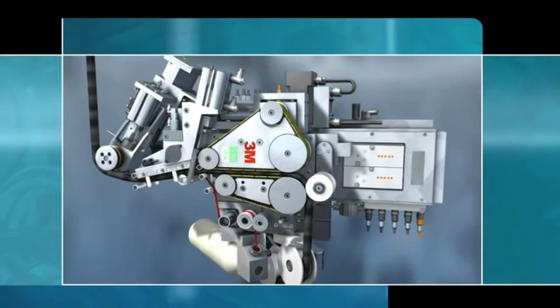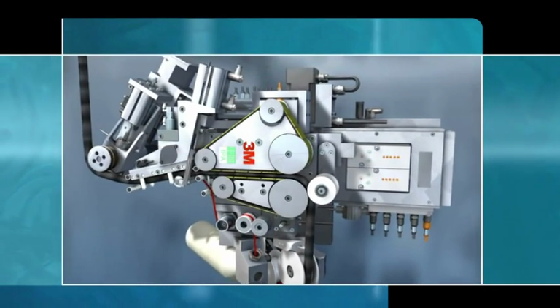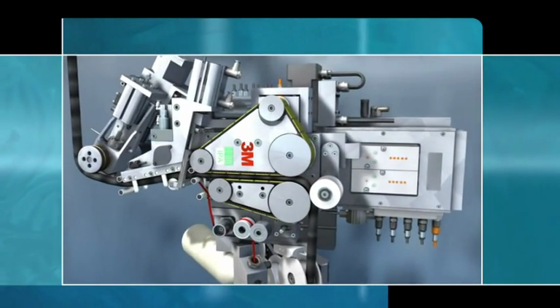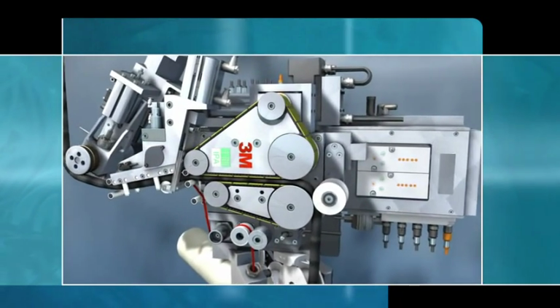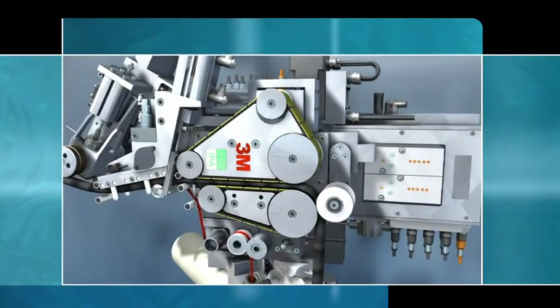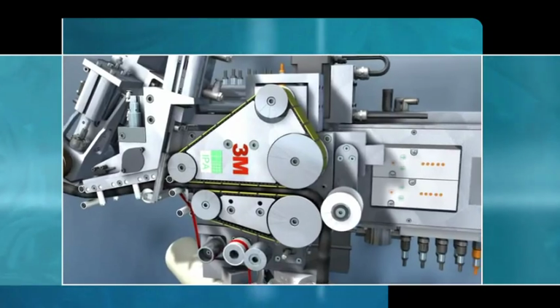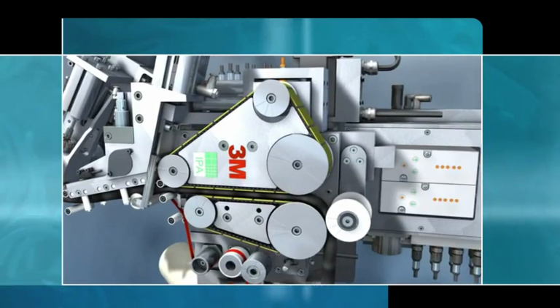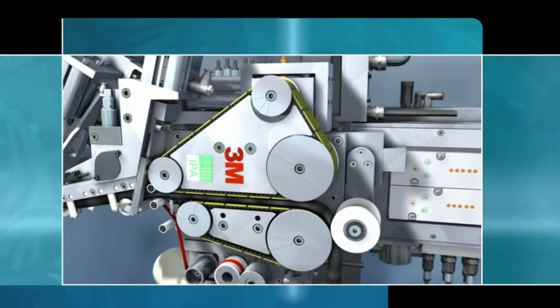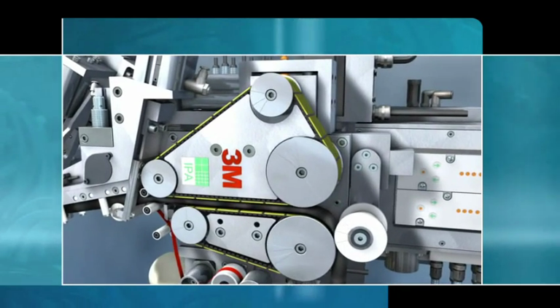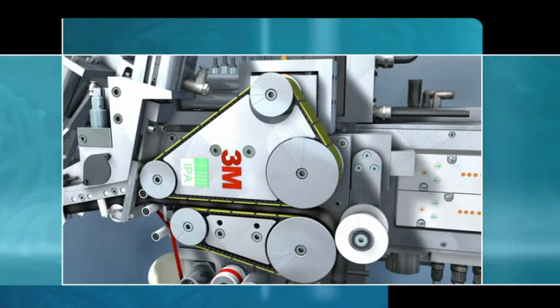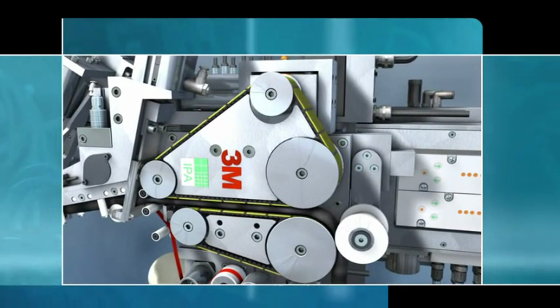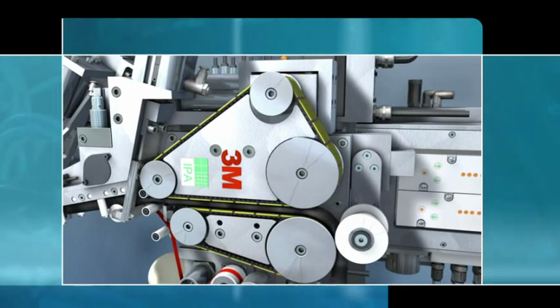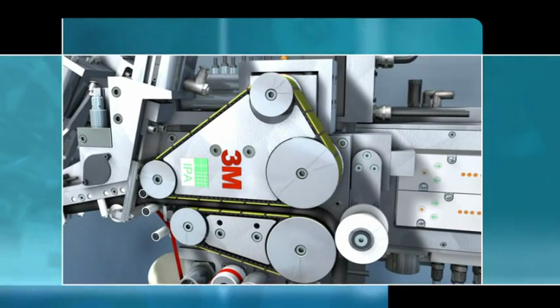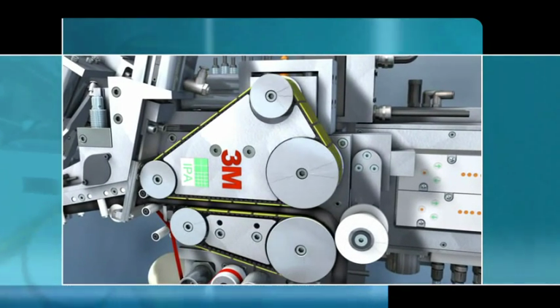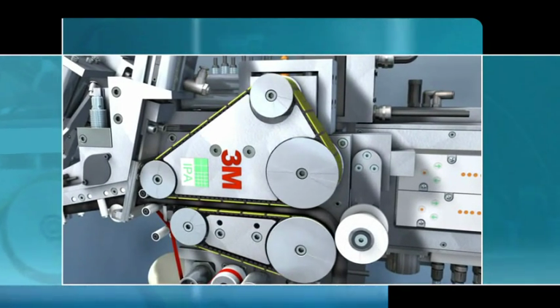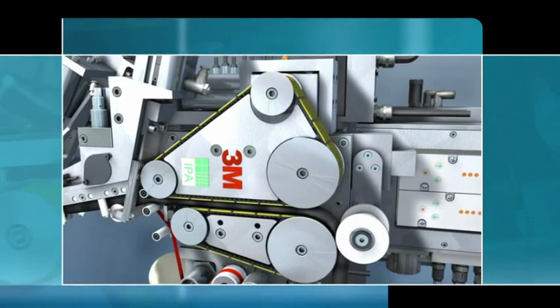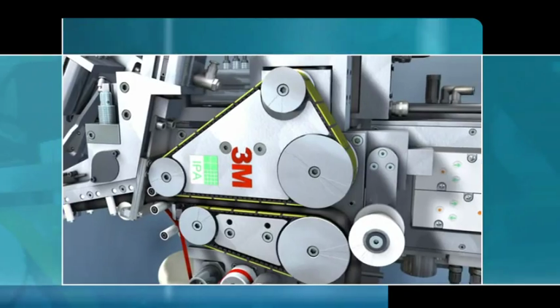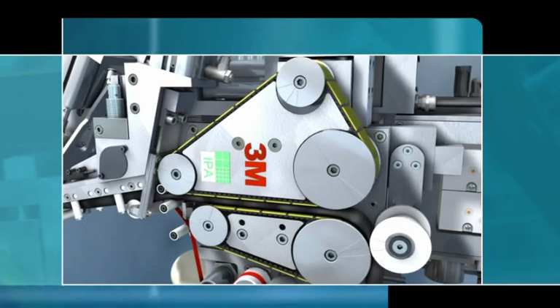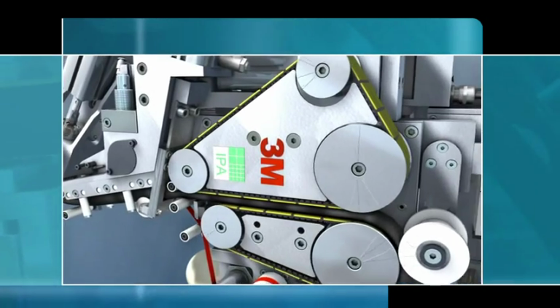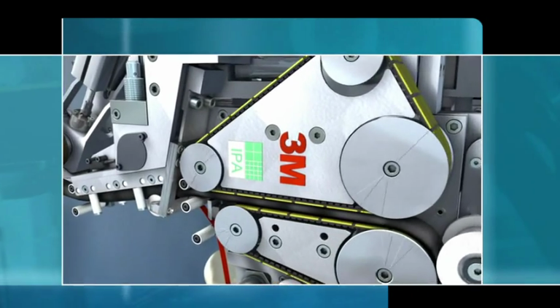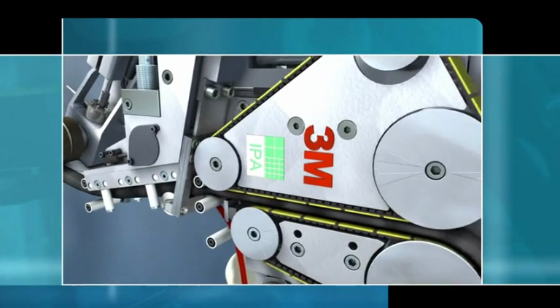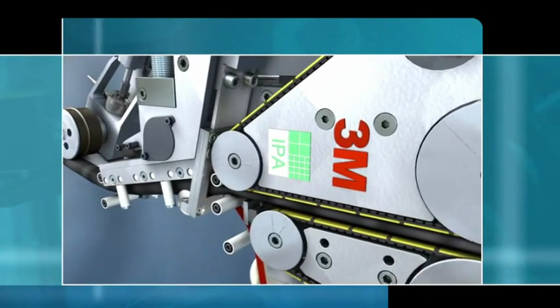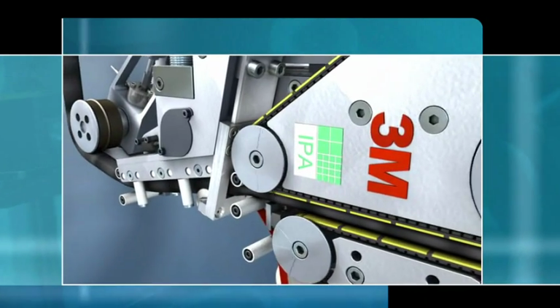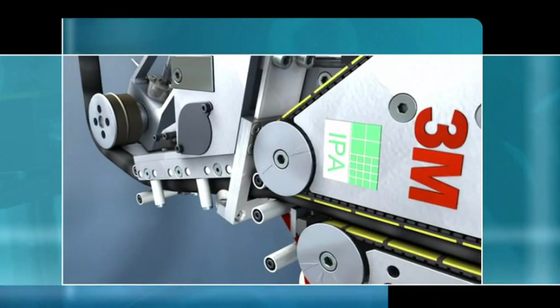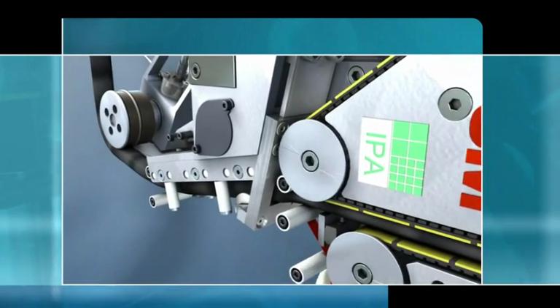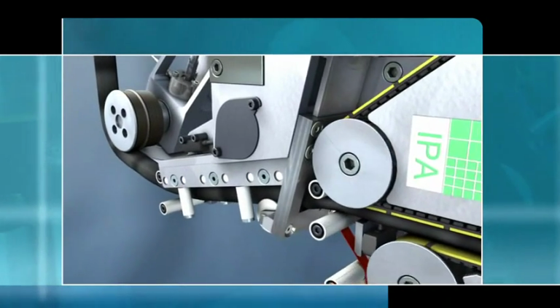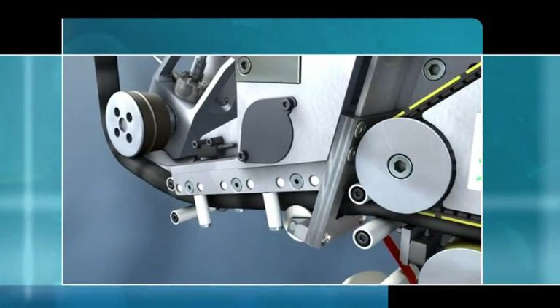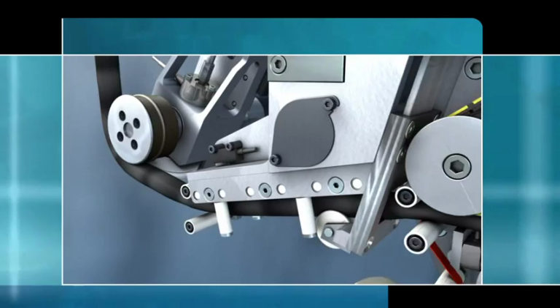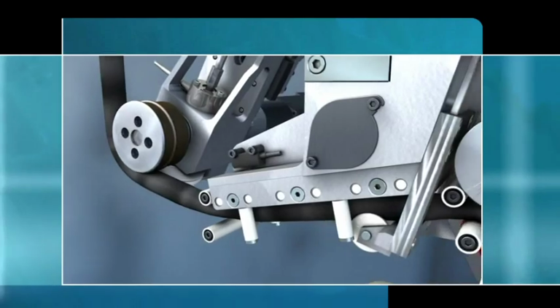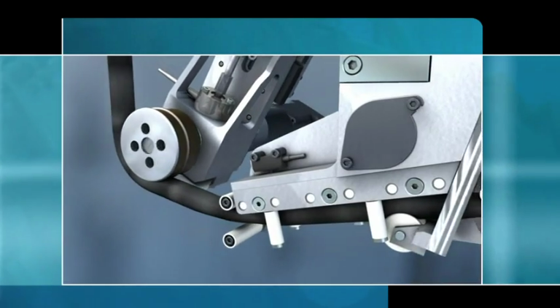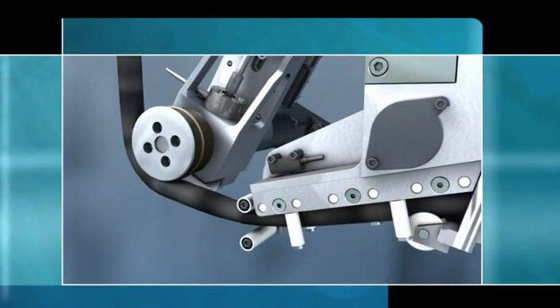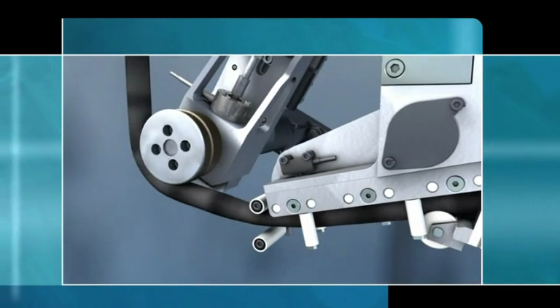The profile is now conveyed out of the profile magazine via a caterpillar under controlled pressure. The profiles are moved underneath the press-on roller and the adjustable tension control through a window blade.